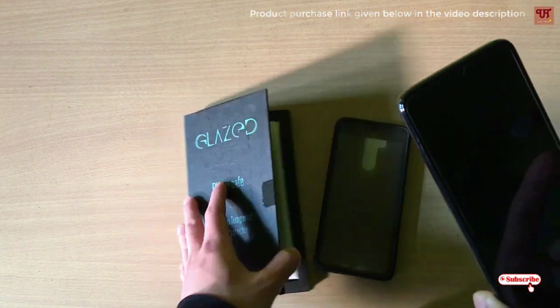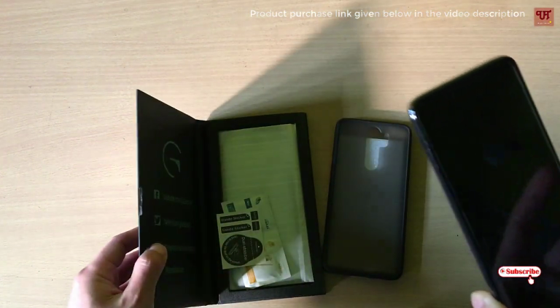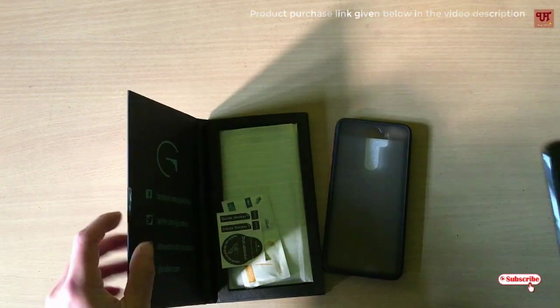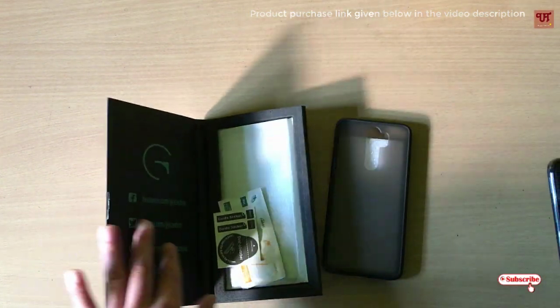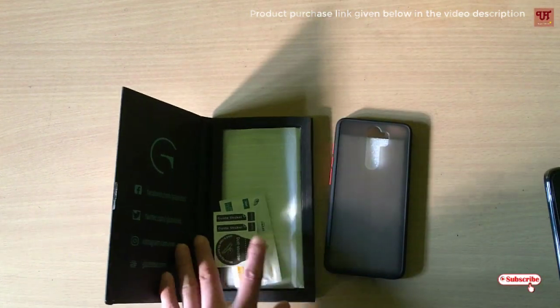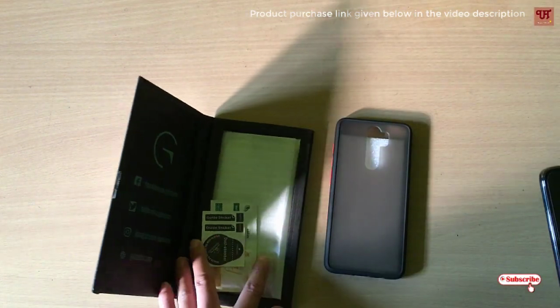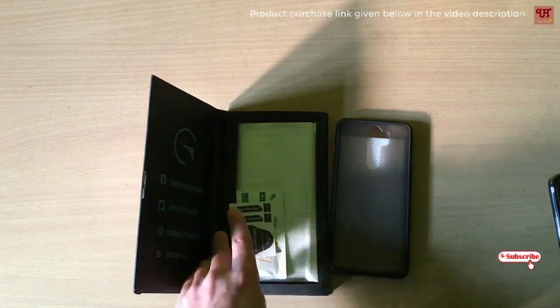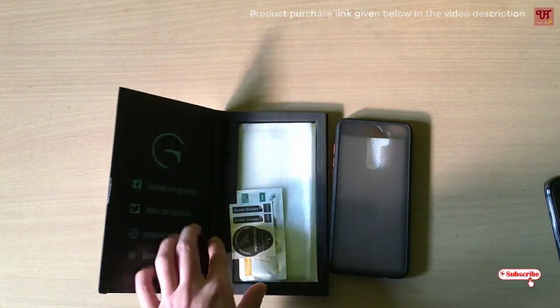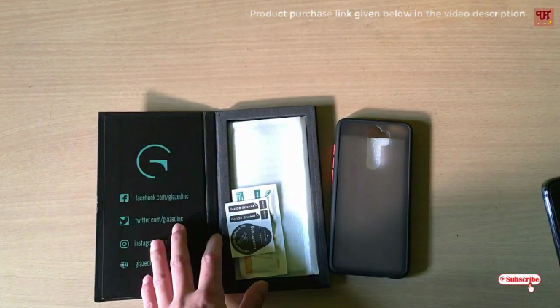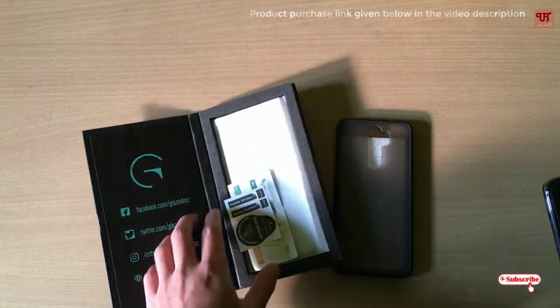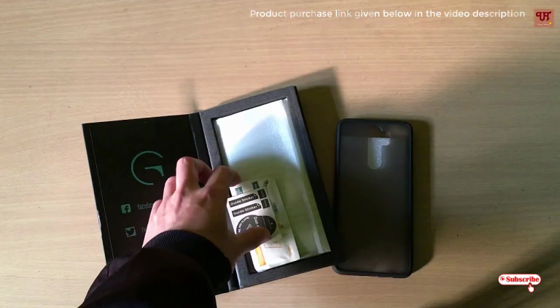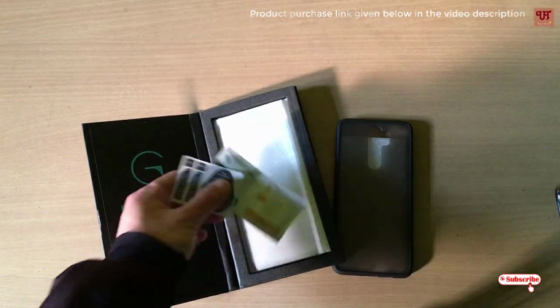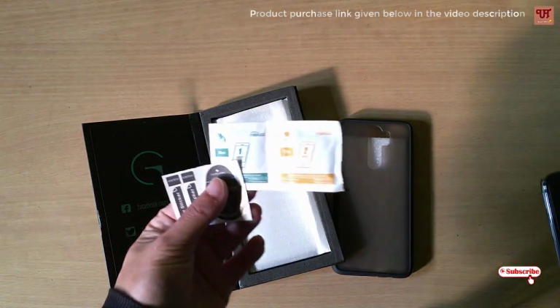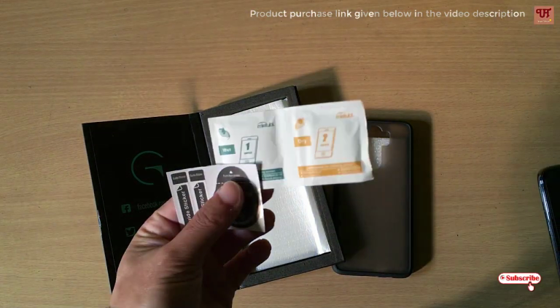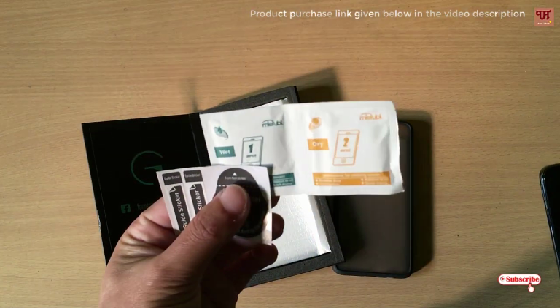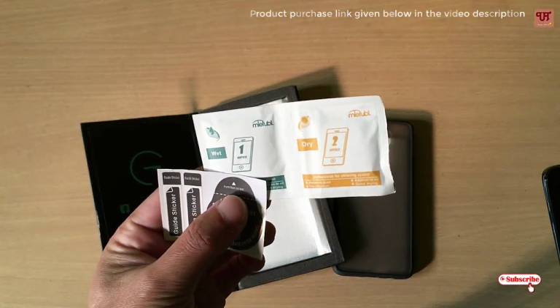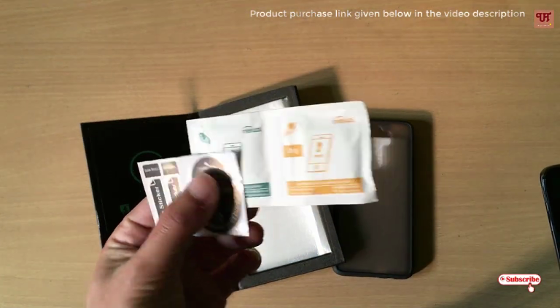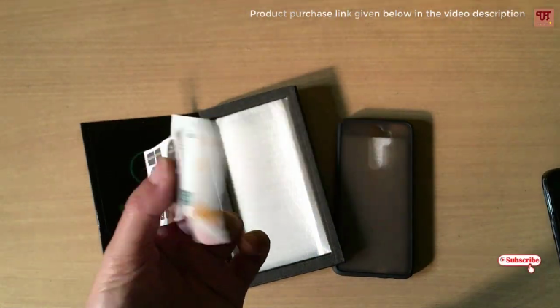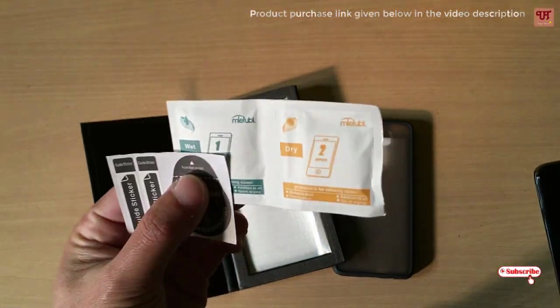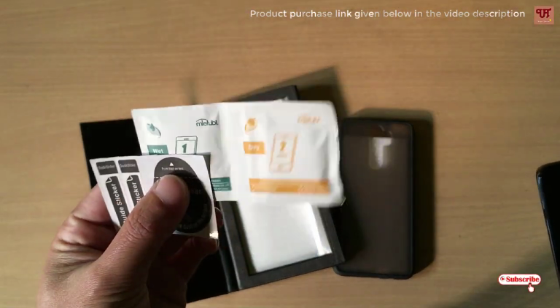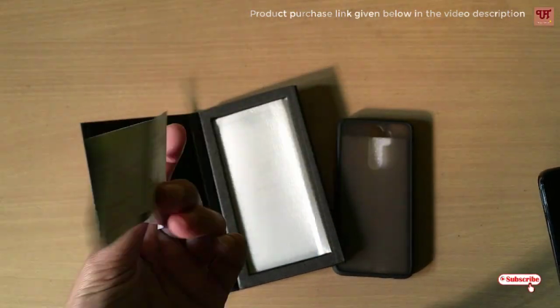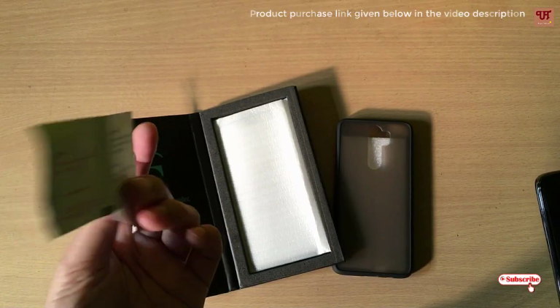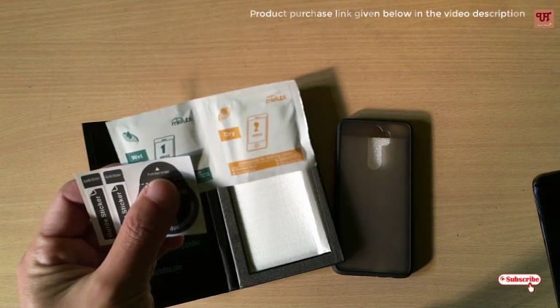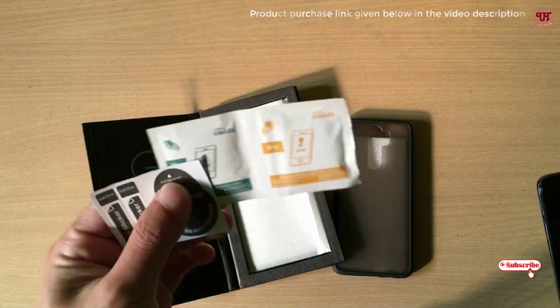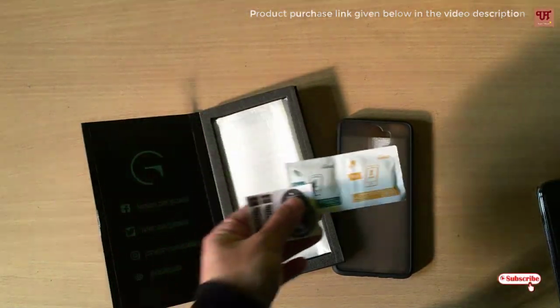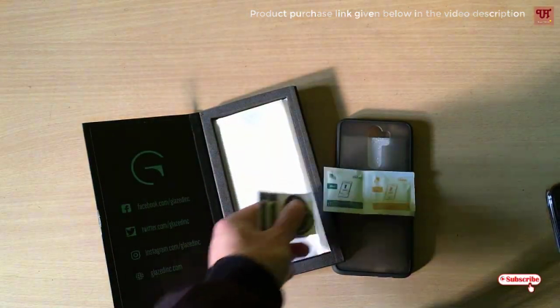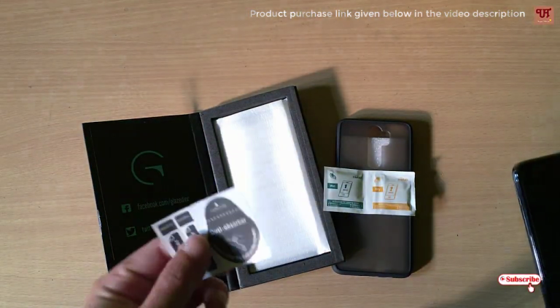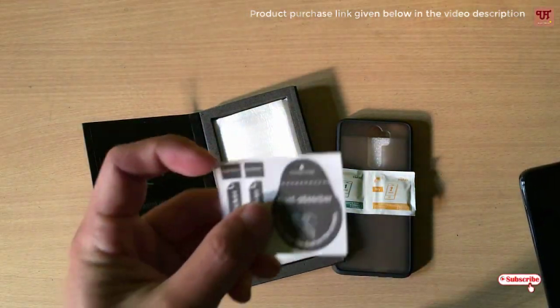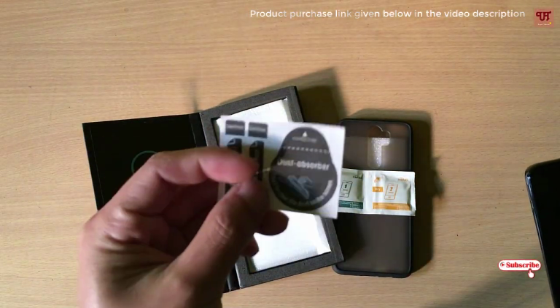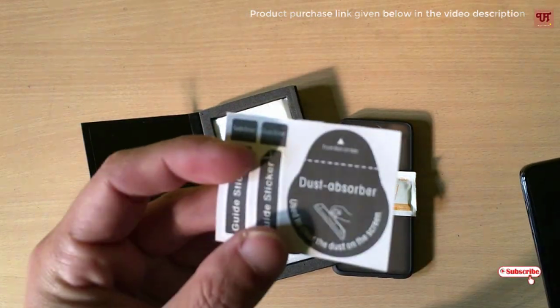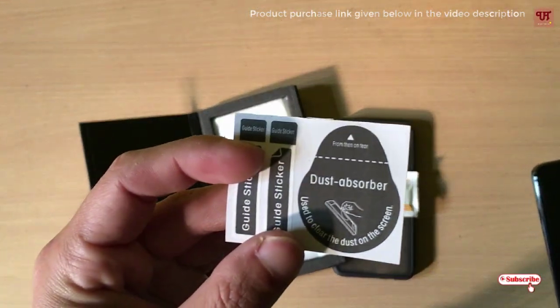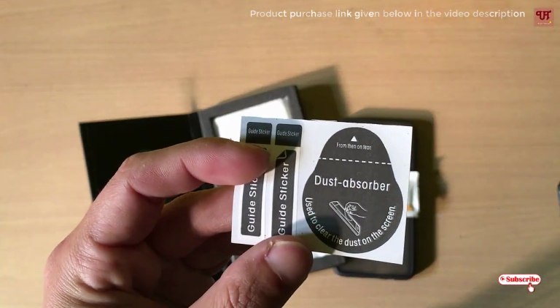As you can see, inside the box they used to provide you one wet and dry wipe cloth, and even the dust absorbers.